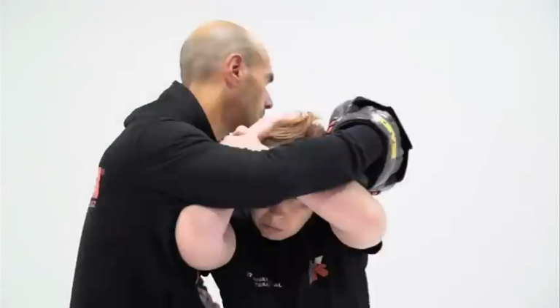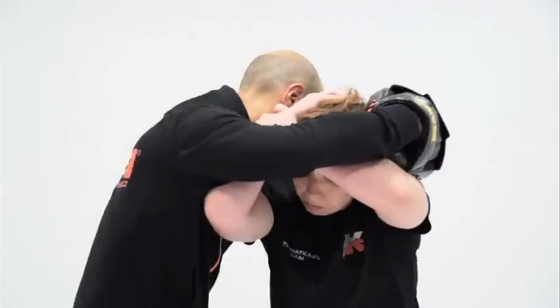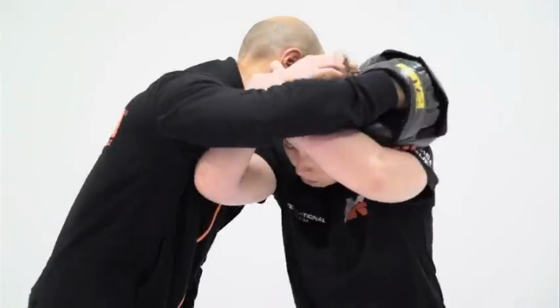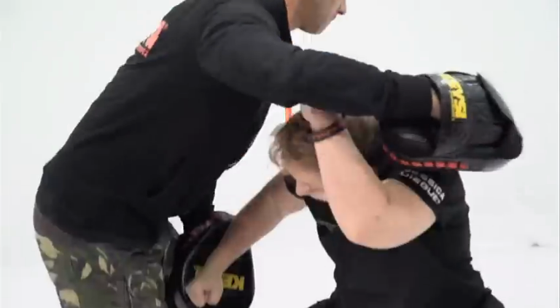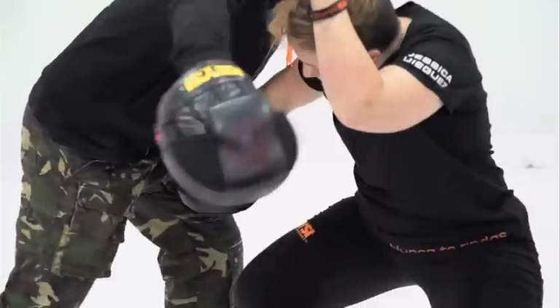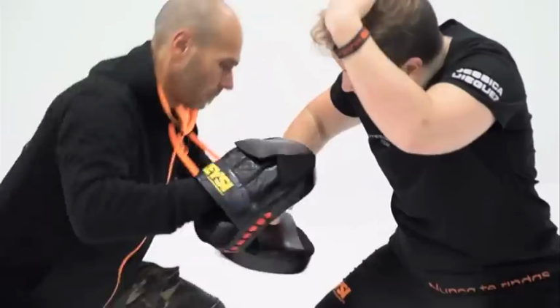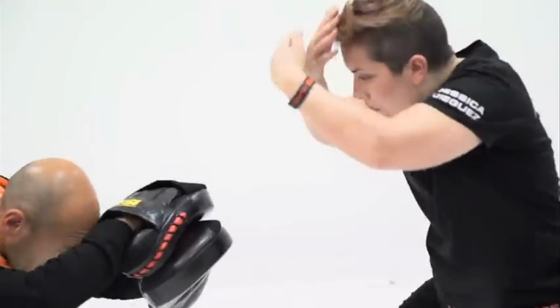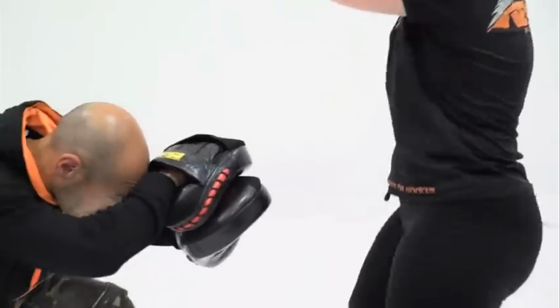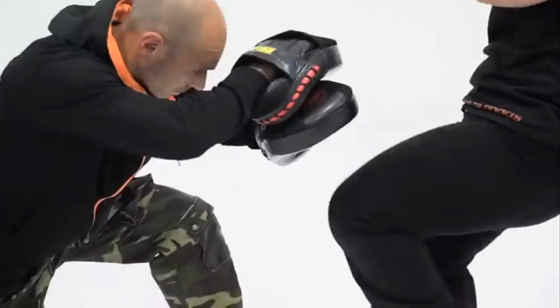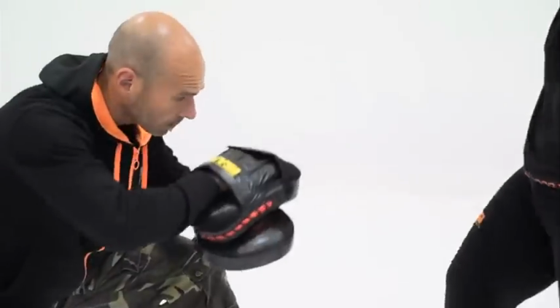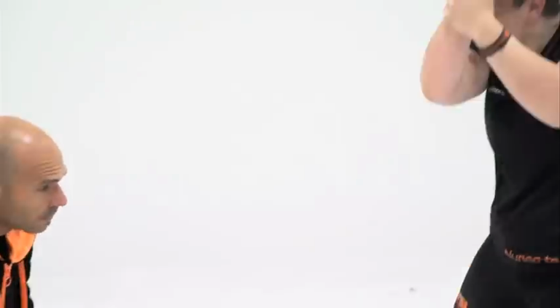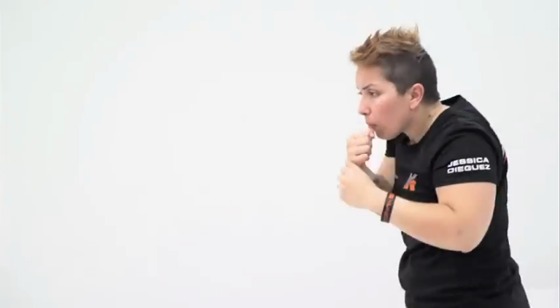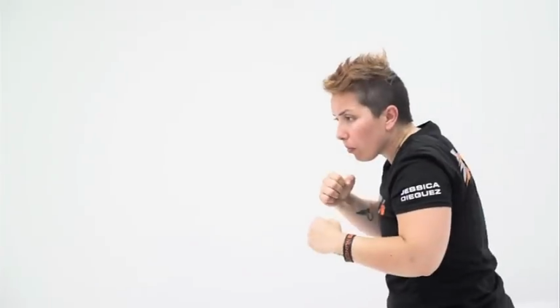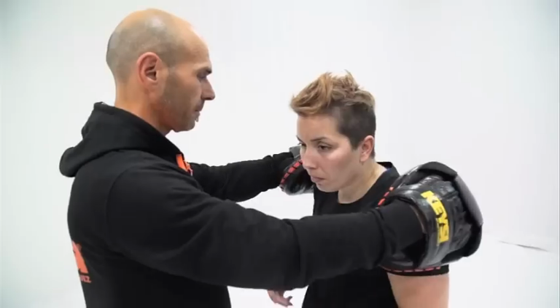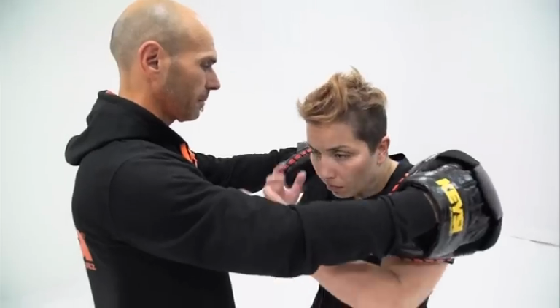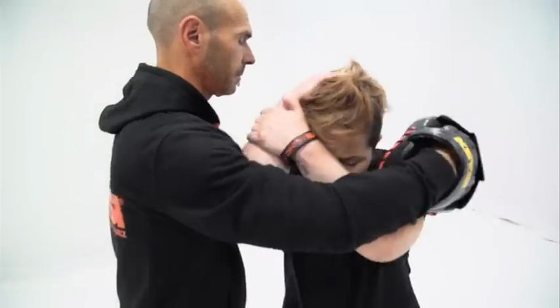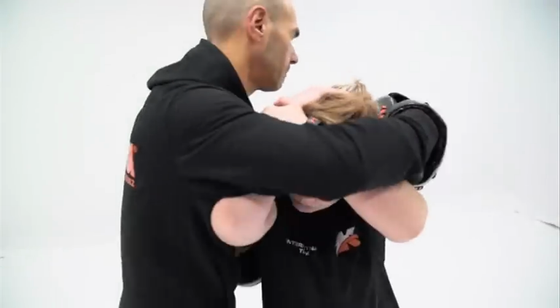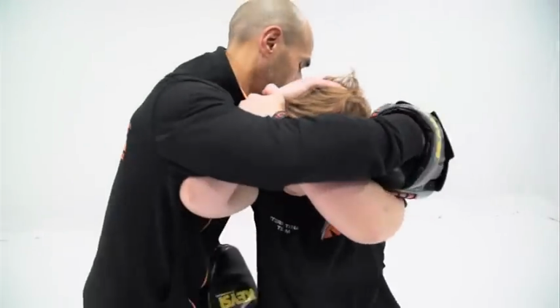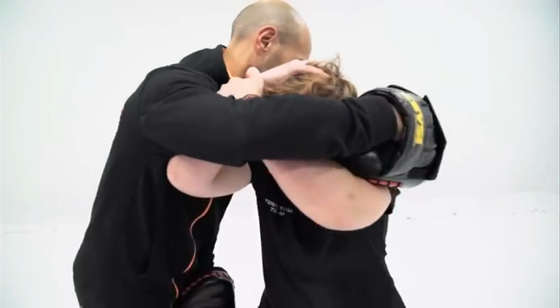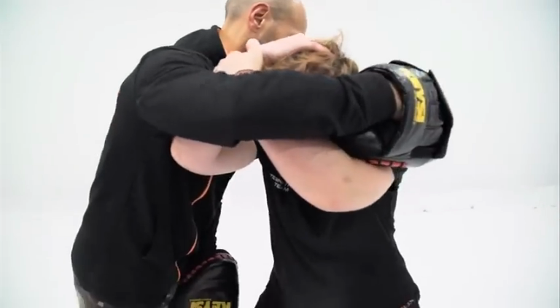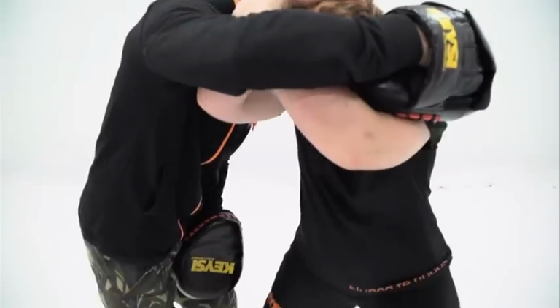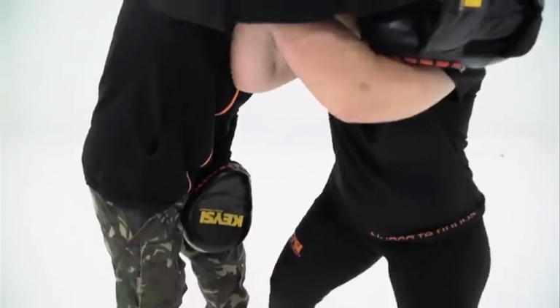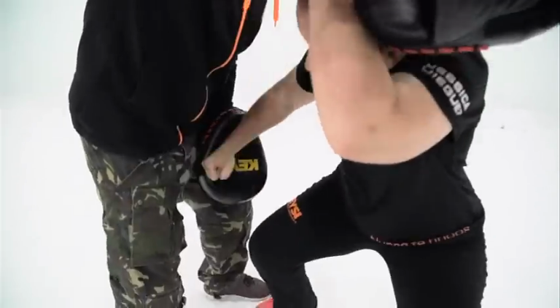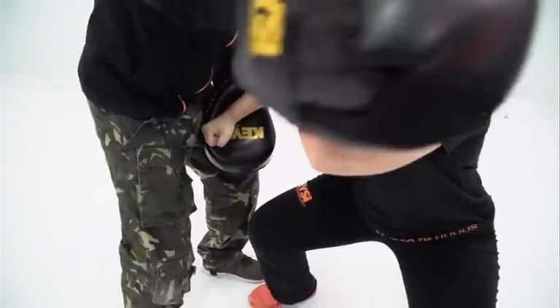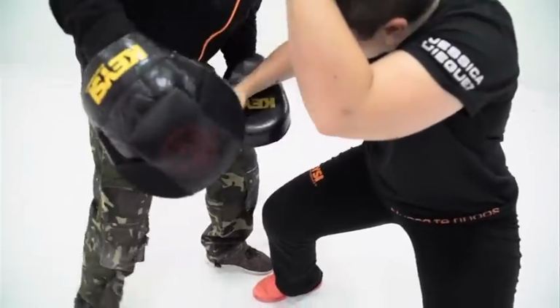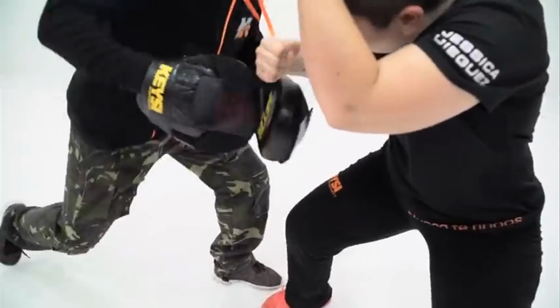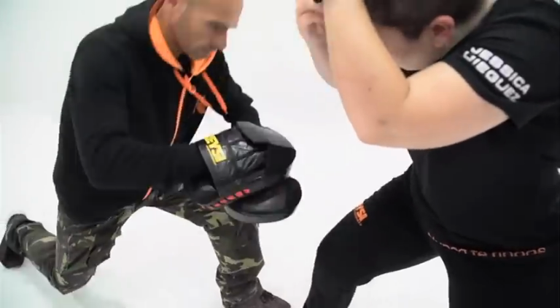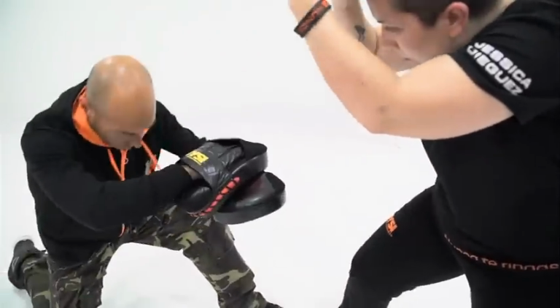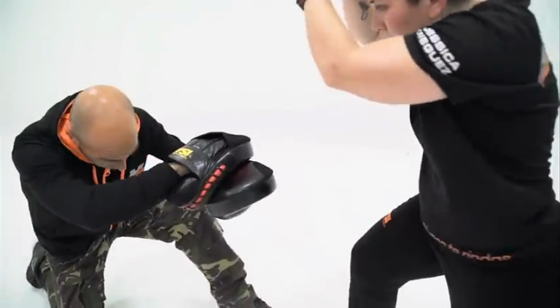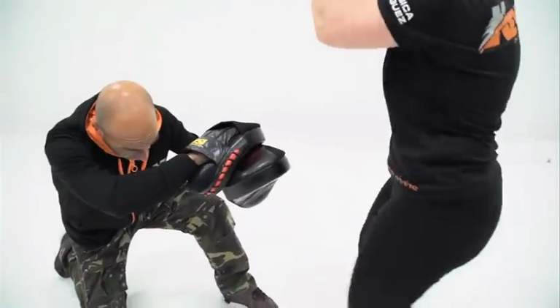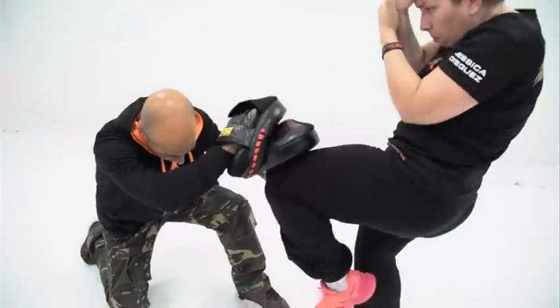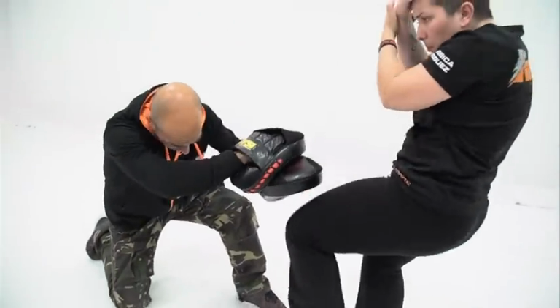Aquí volvemos al focus, donde creamos diferentes agarres, abrimos el espacio para poder golpear y utilizar la rodilla en este caso.